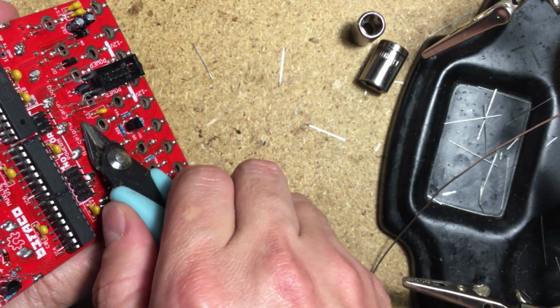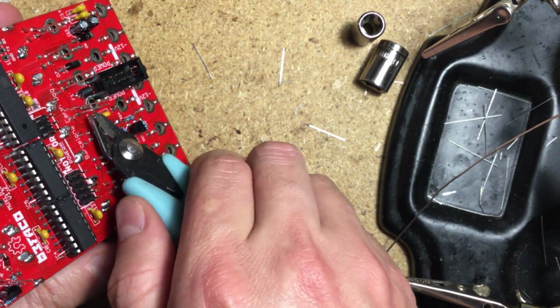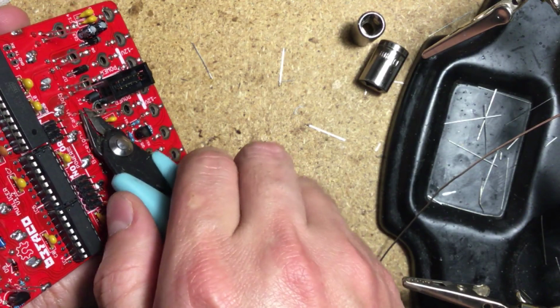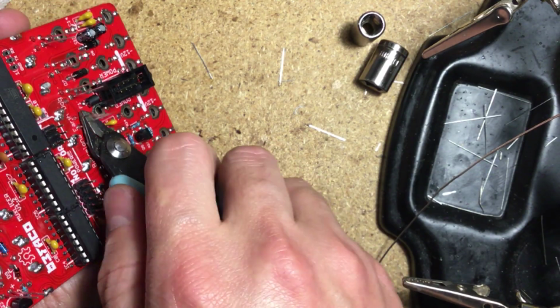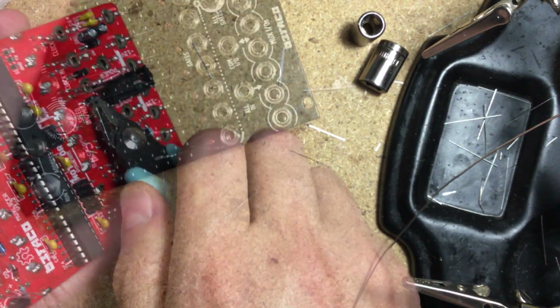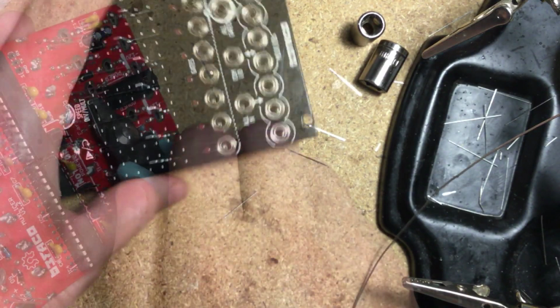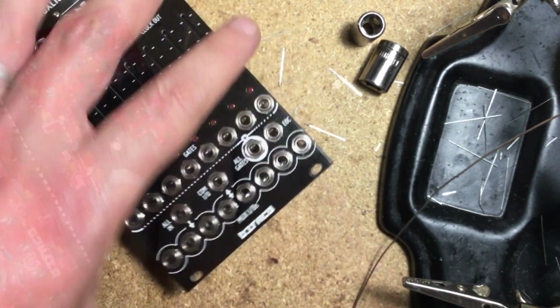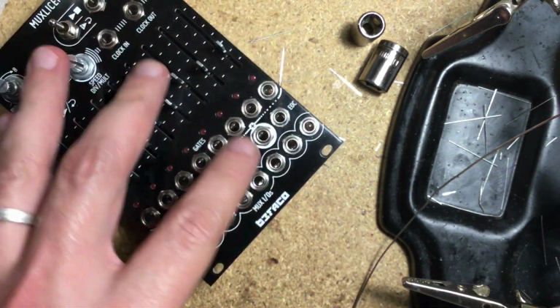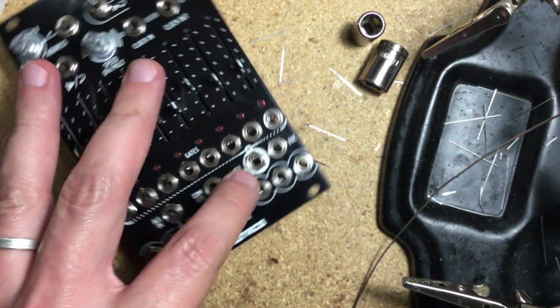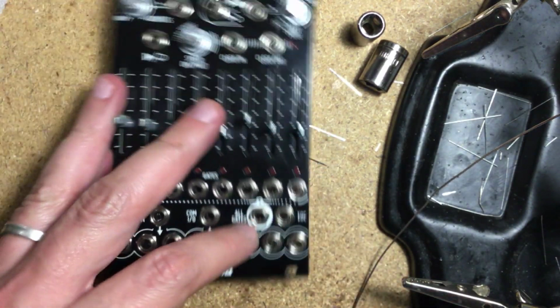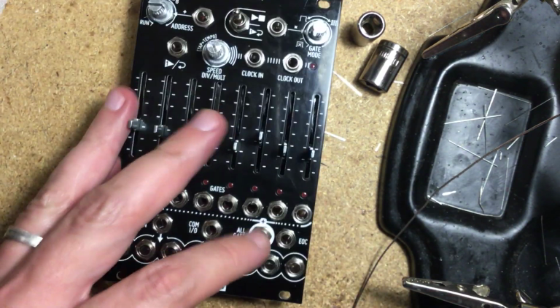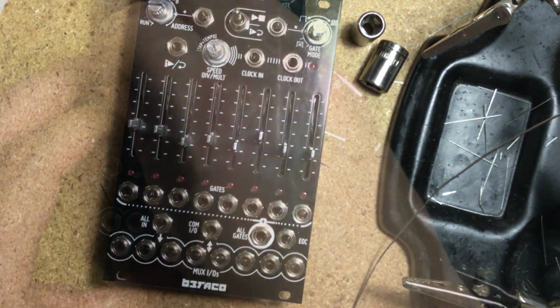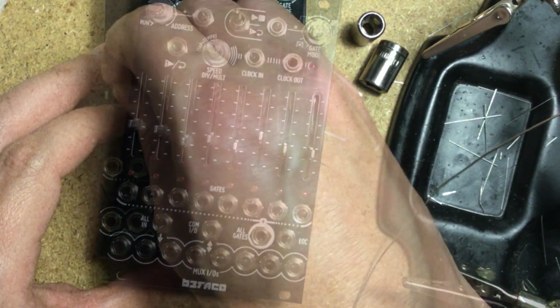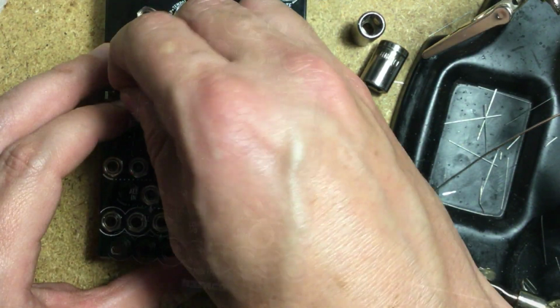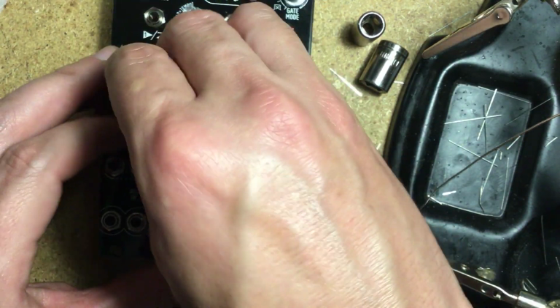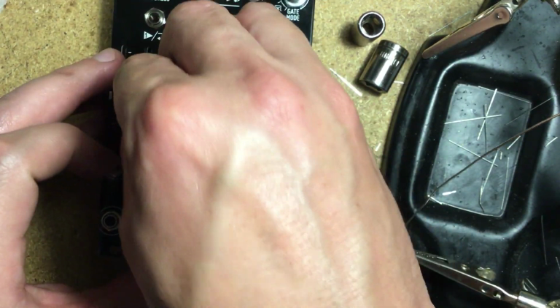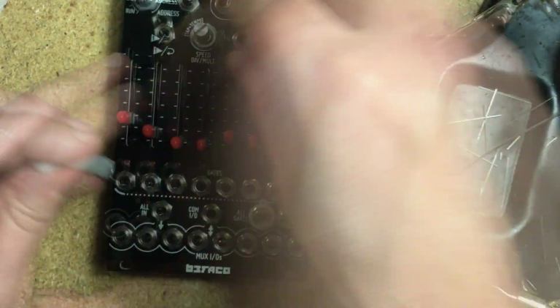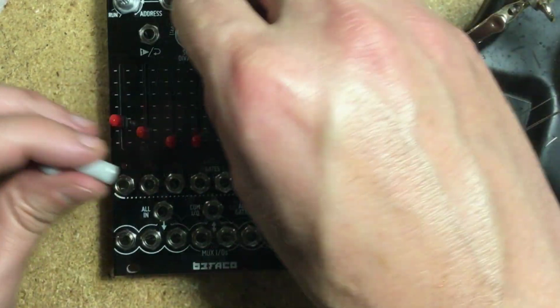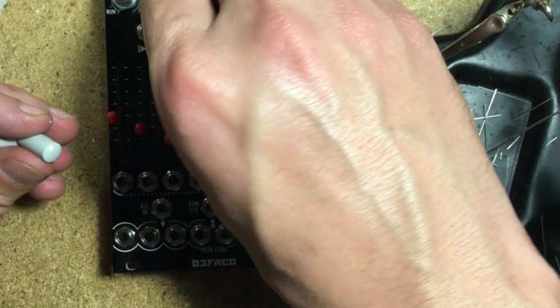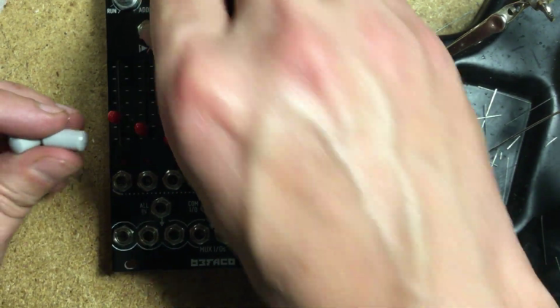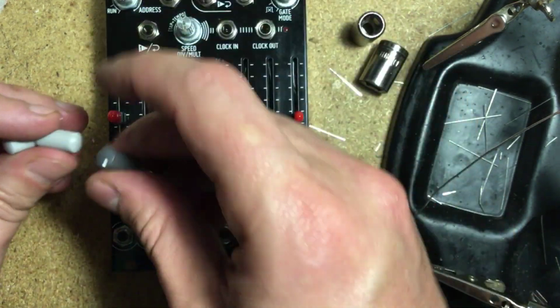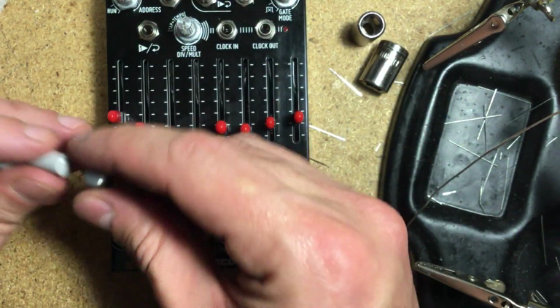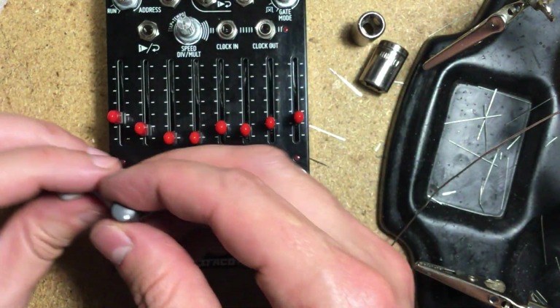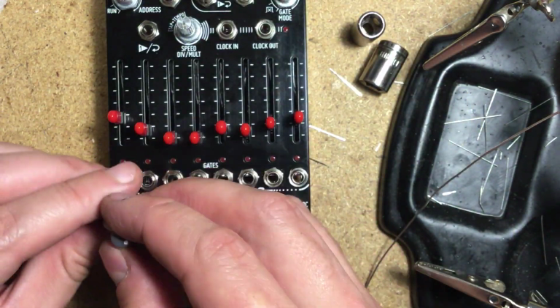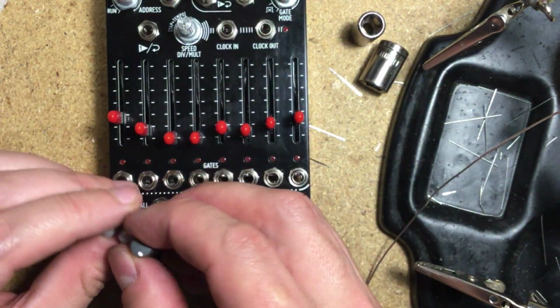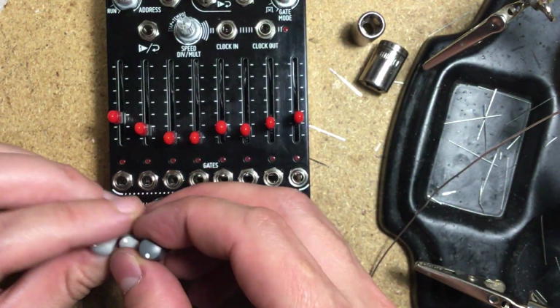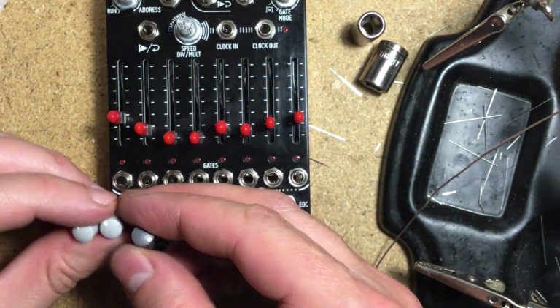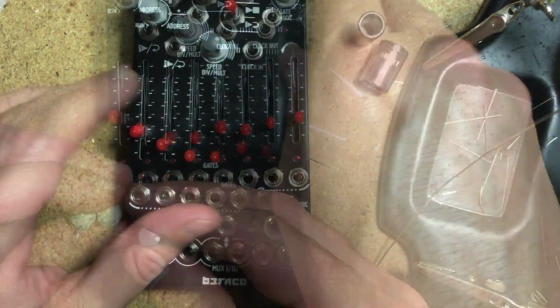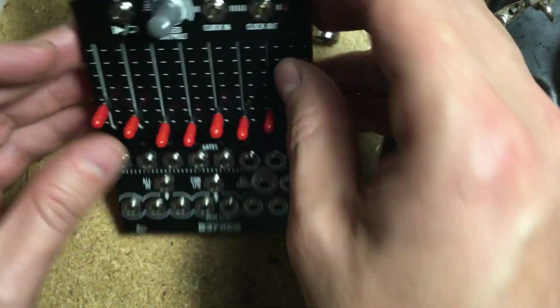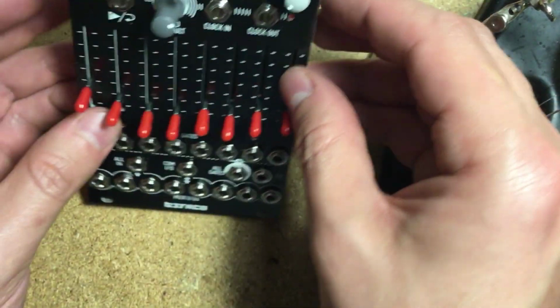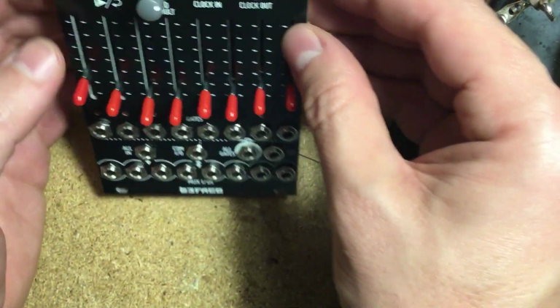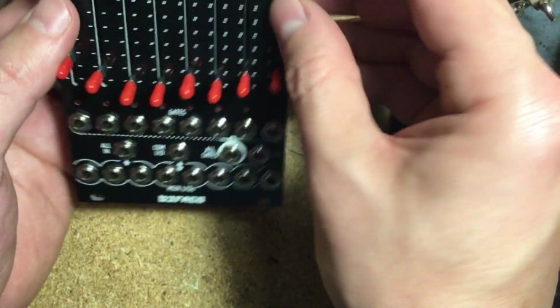Turn the module back around, snap on the knobs and fader caps, and you're done. Quickly check the power header for shorts with the continuity mode in your meter, just to make sure.